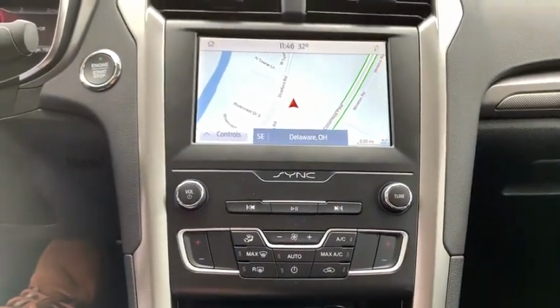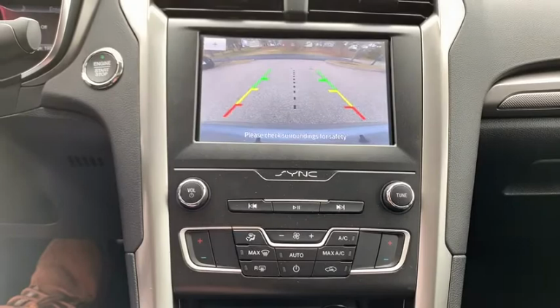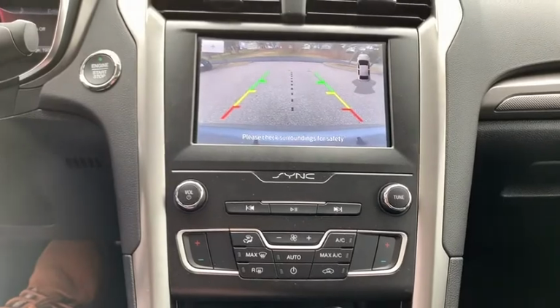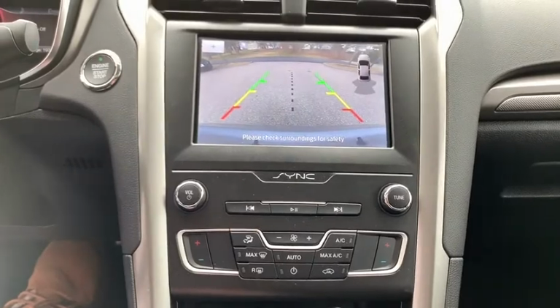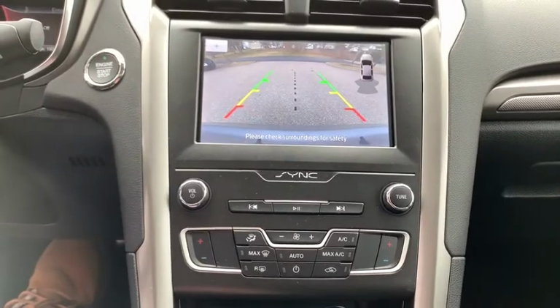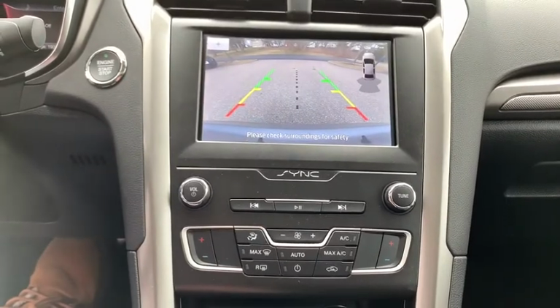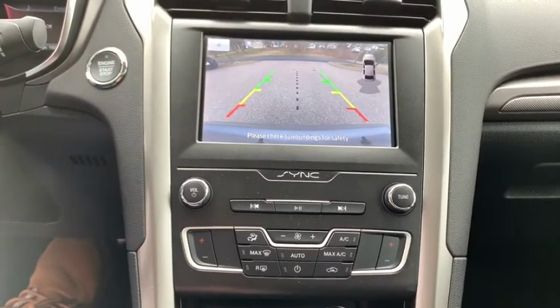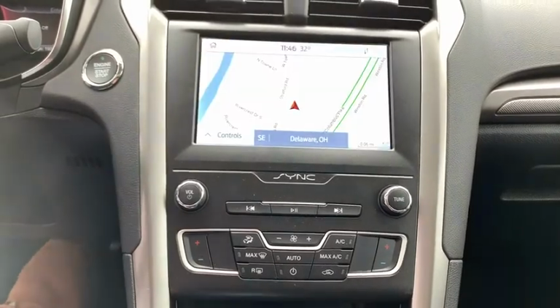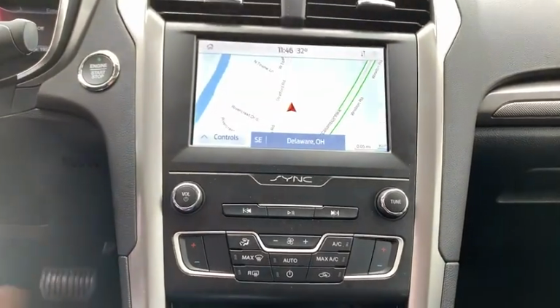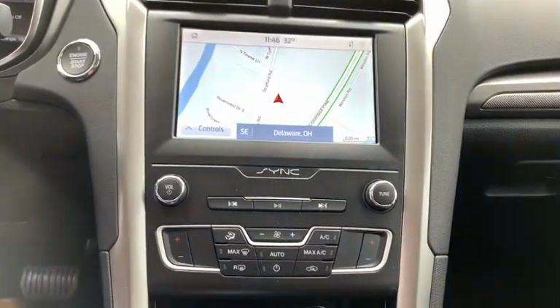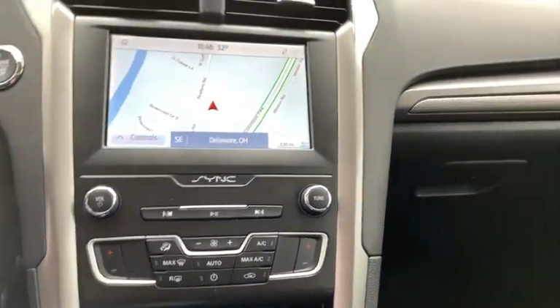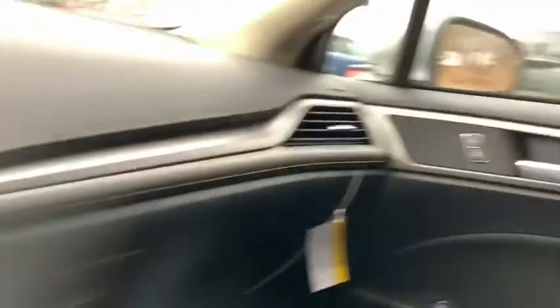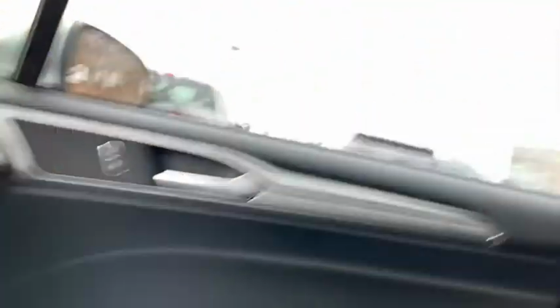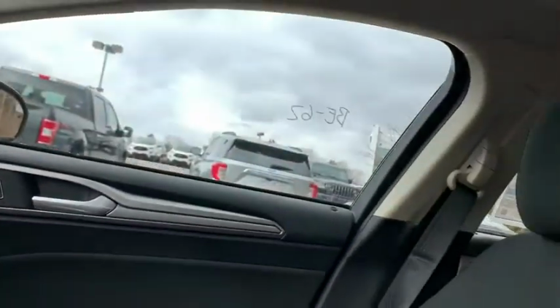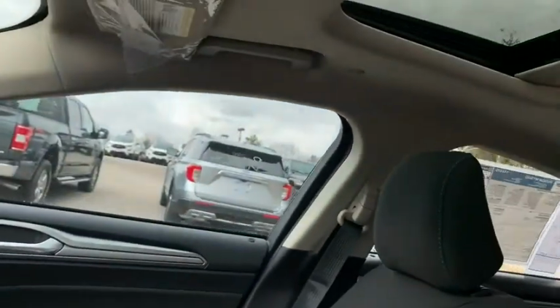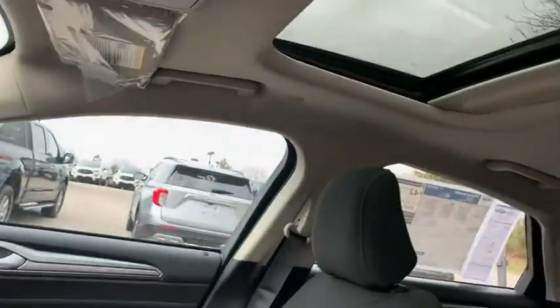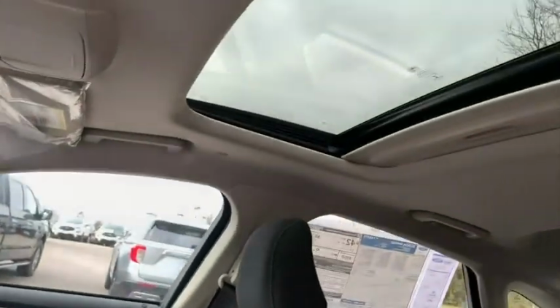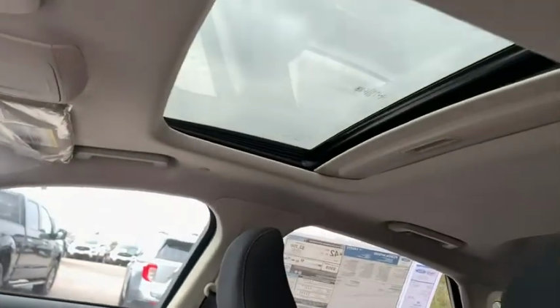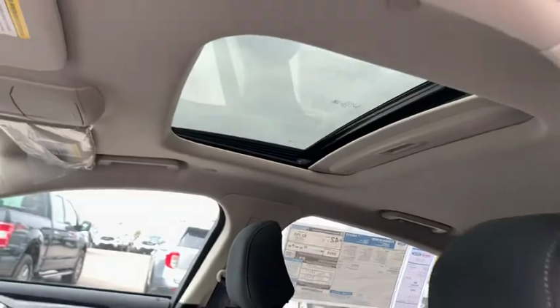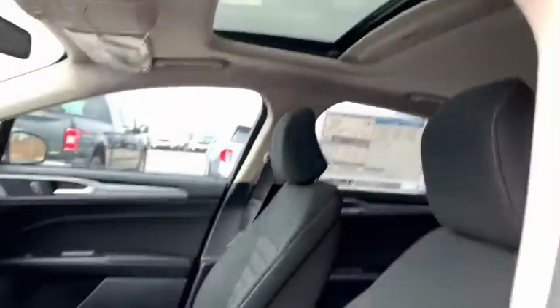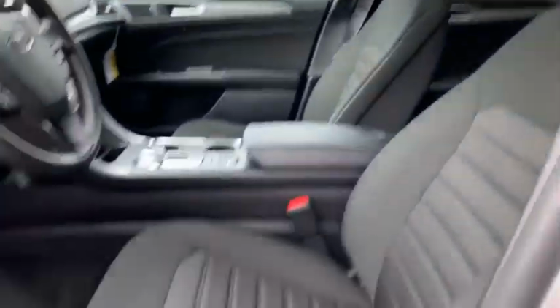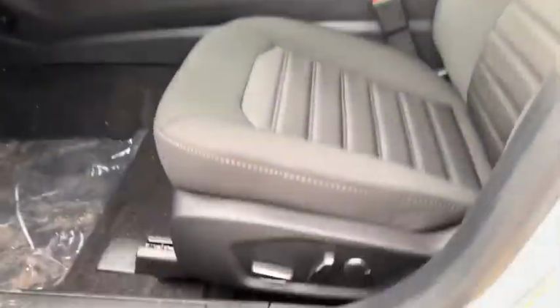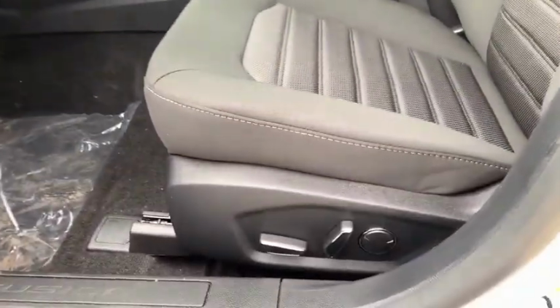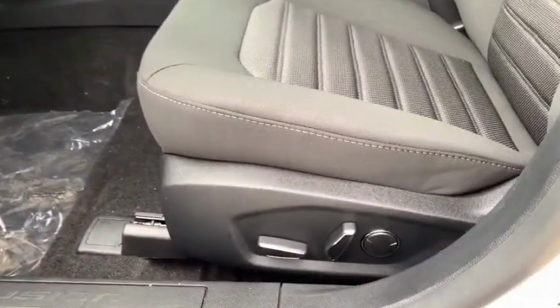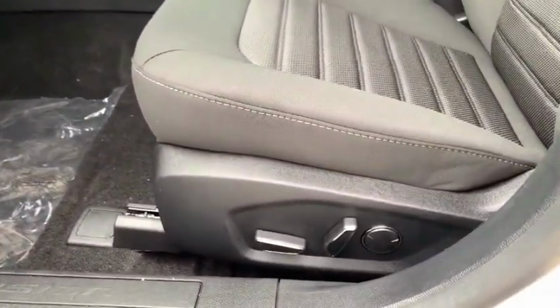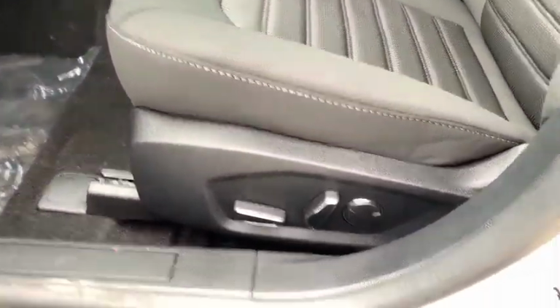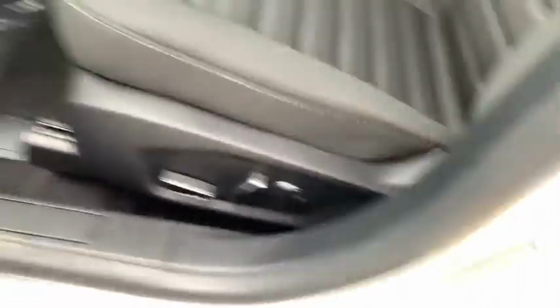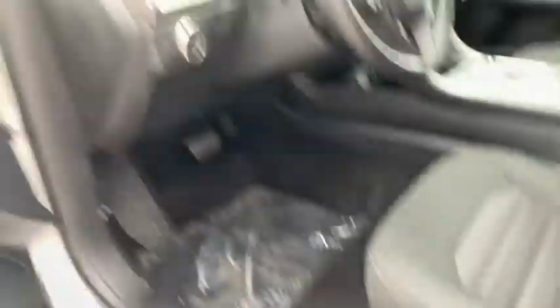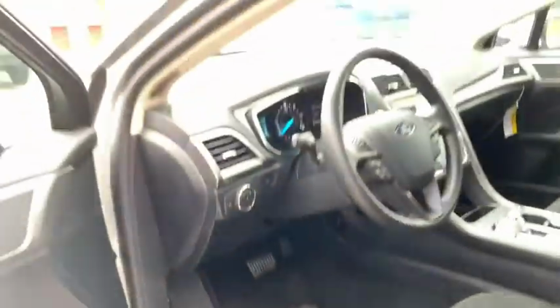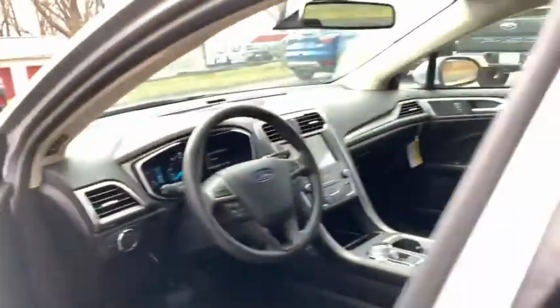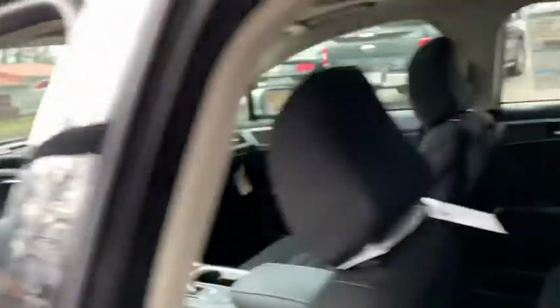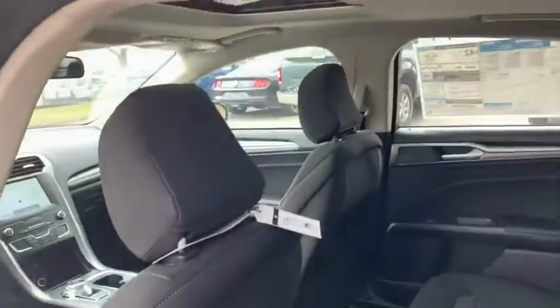Security system, trip computer, rear window defroster, power windows, power moonroof, brake assist, remote keyless entry, panic alarm, overhead console, tachometer, driver vanity mirror.